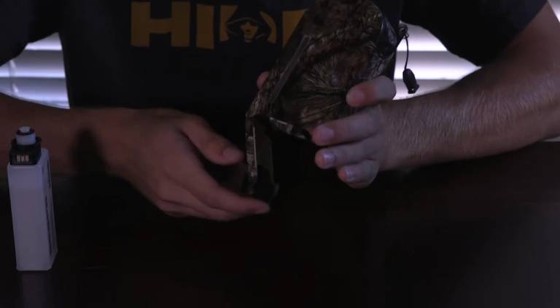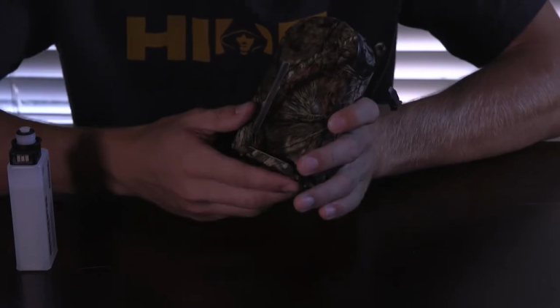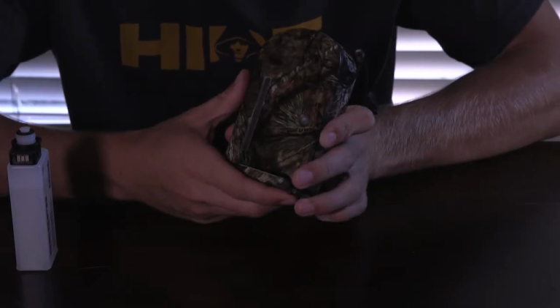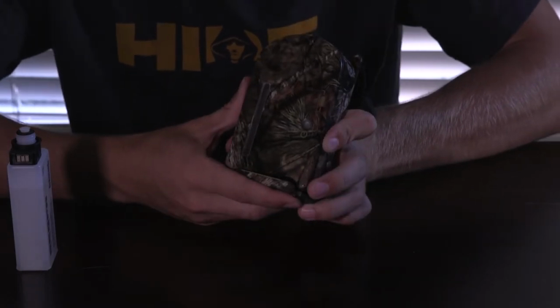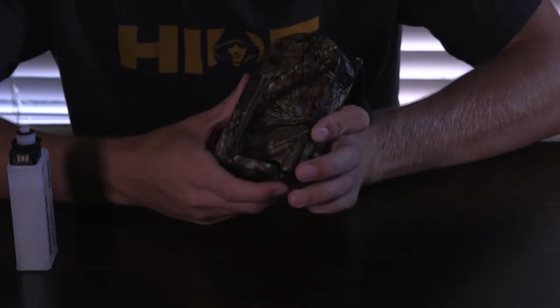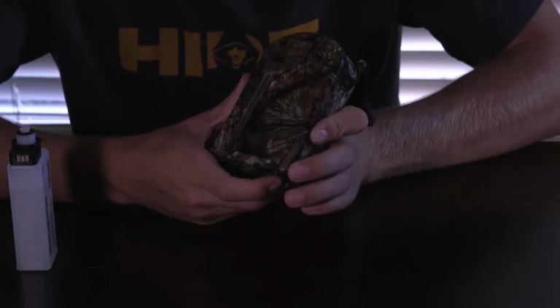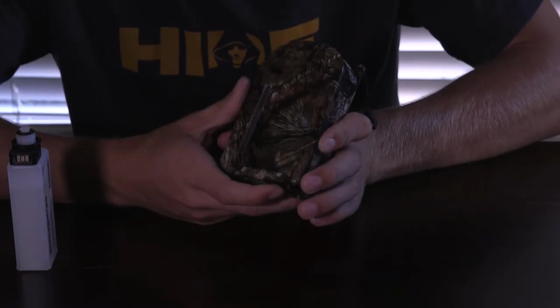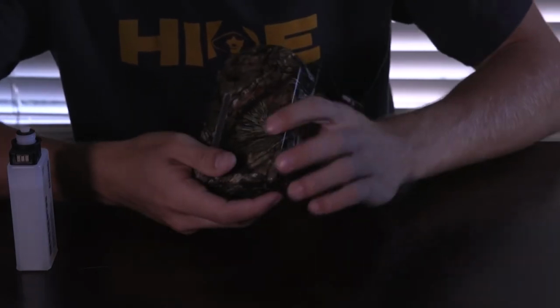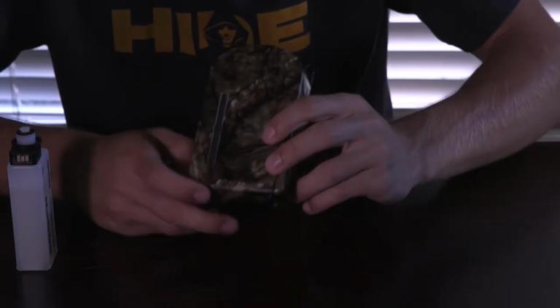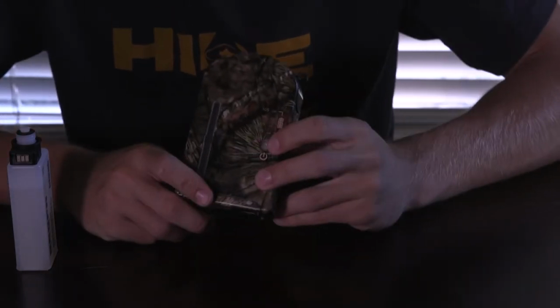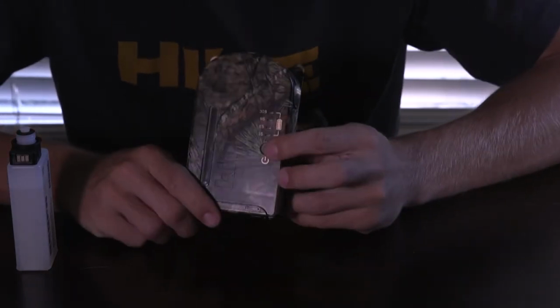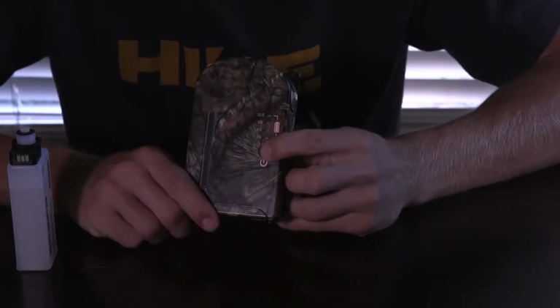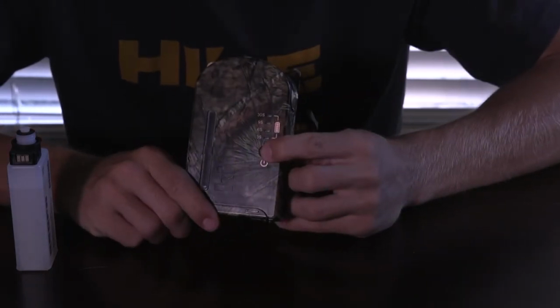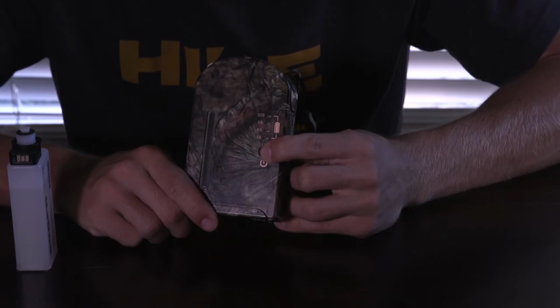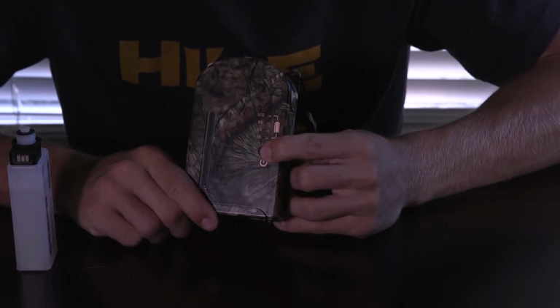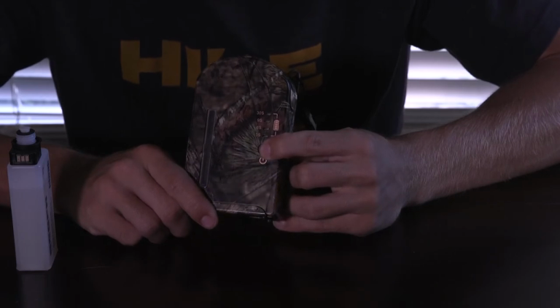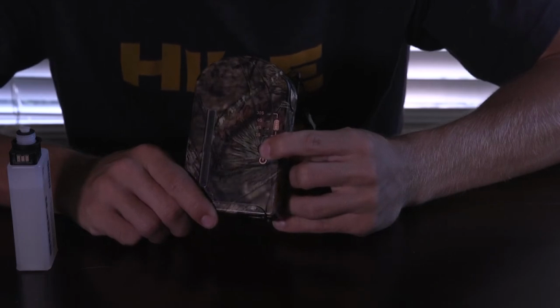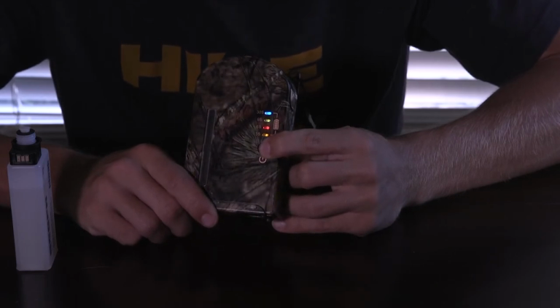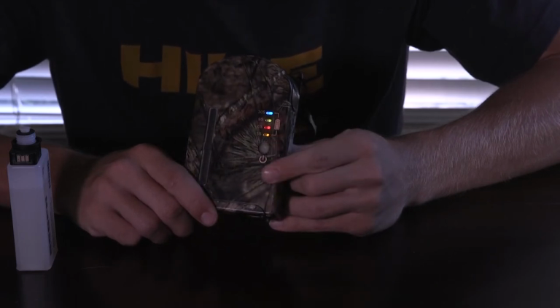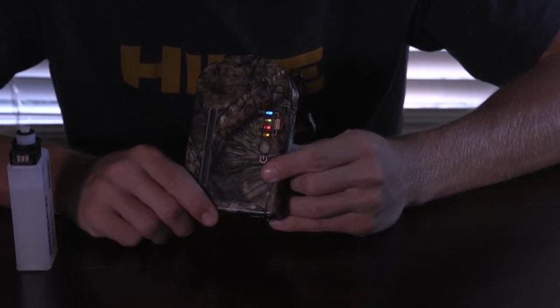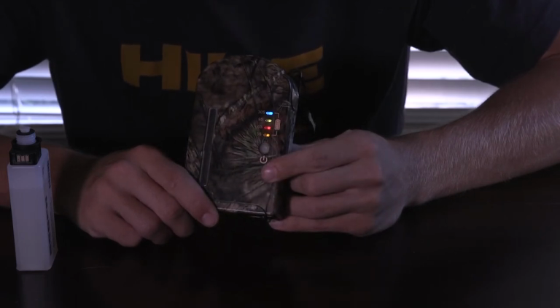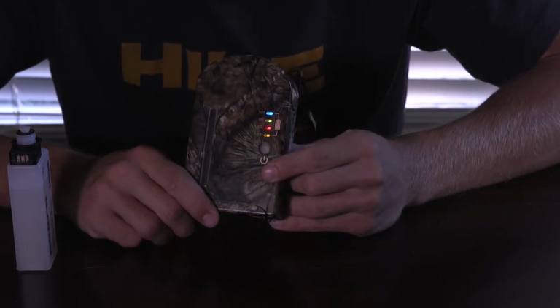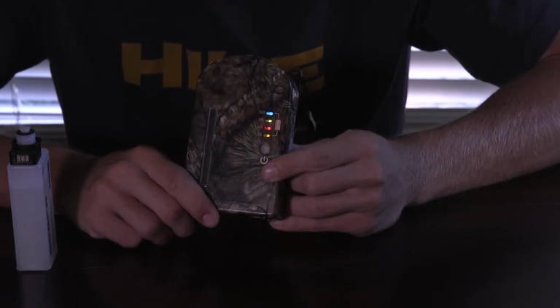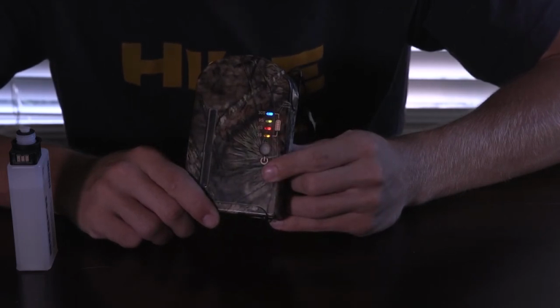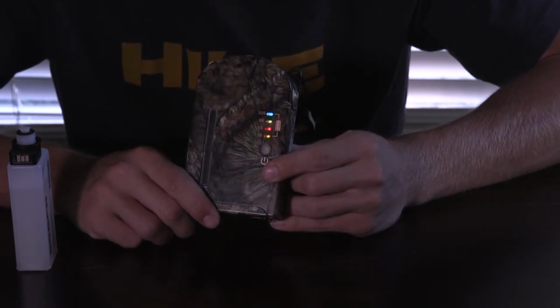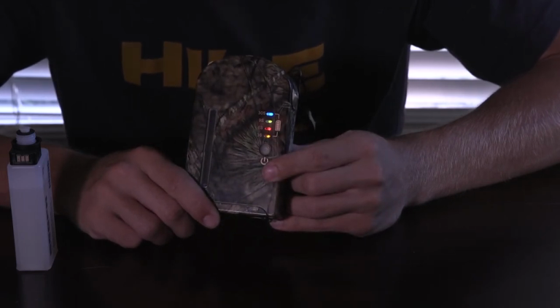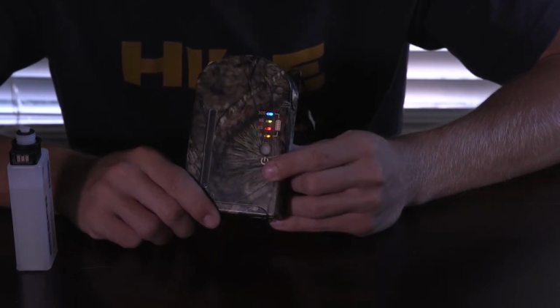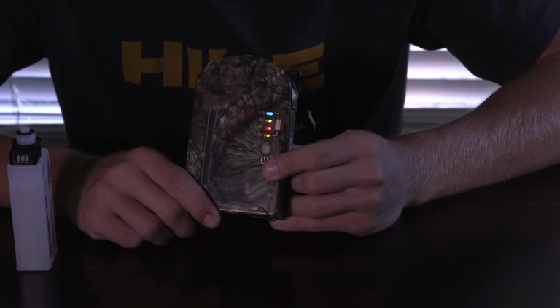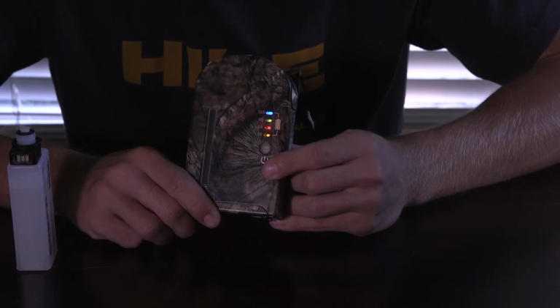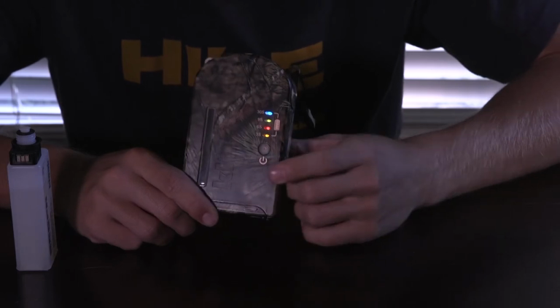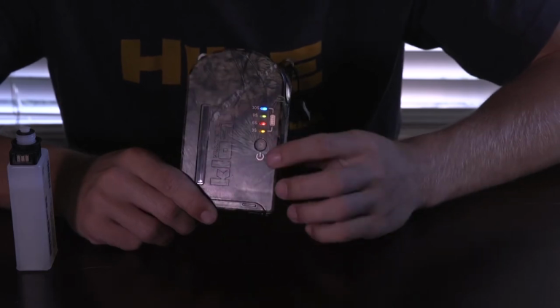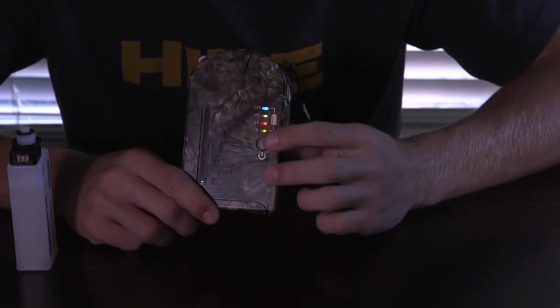I'm just going to completely take my cartridge out, and this is what the lights will do. You see that flashing right there? That is because there's not a good connection.